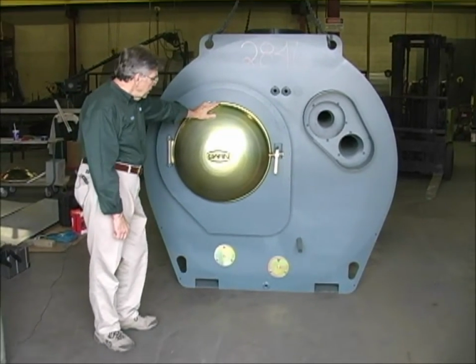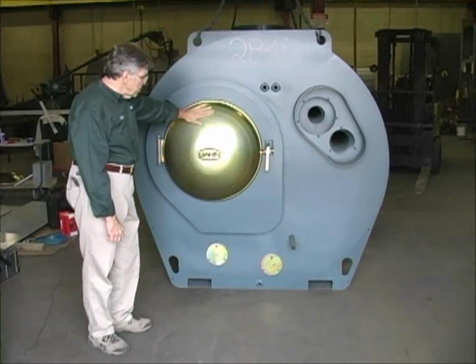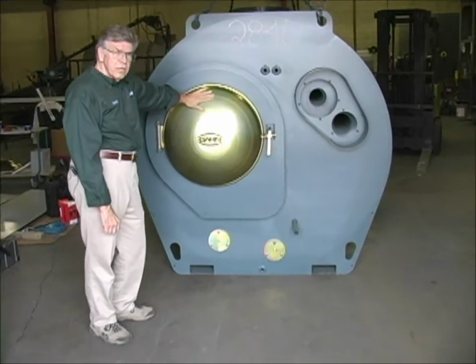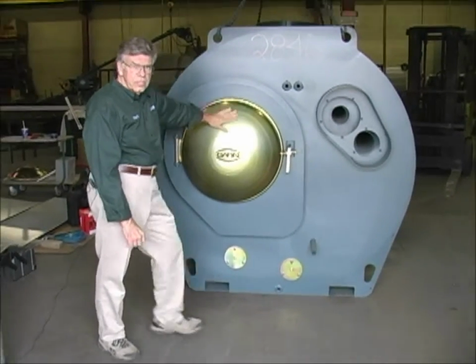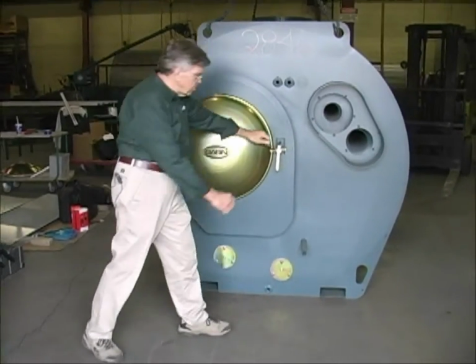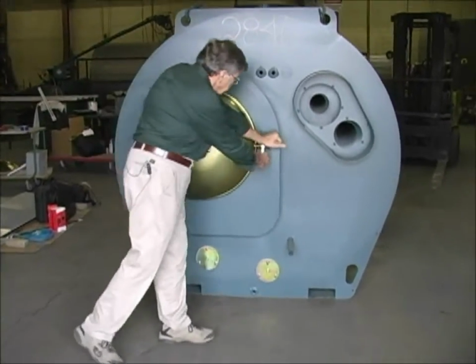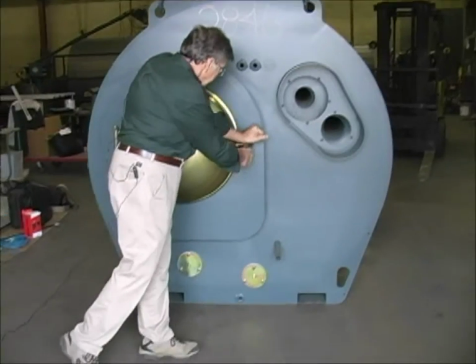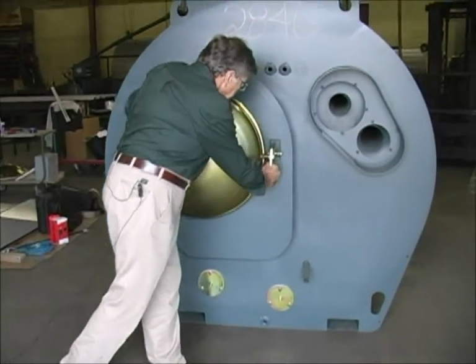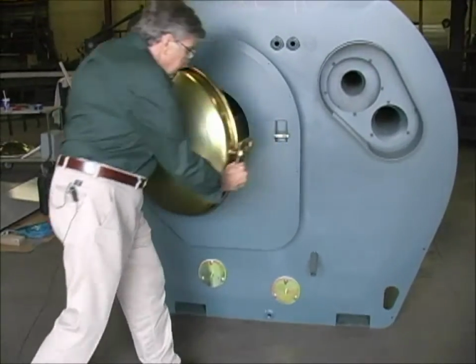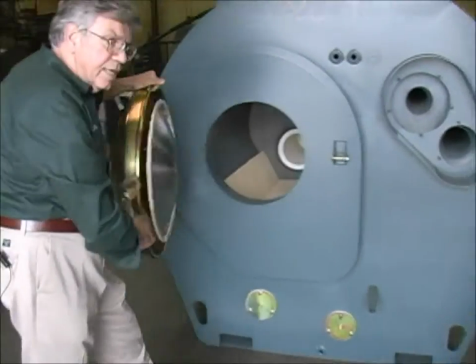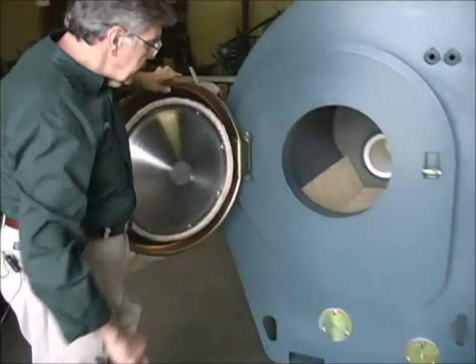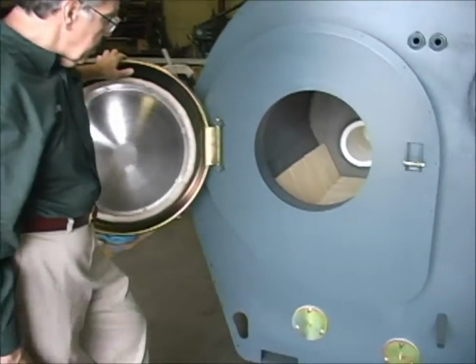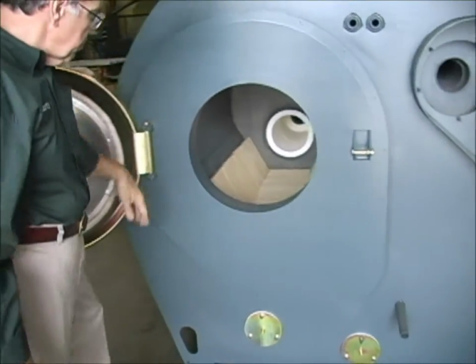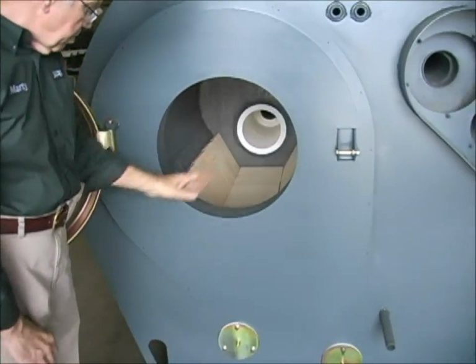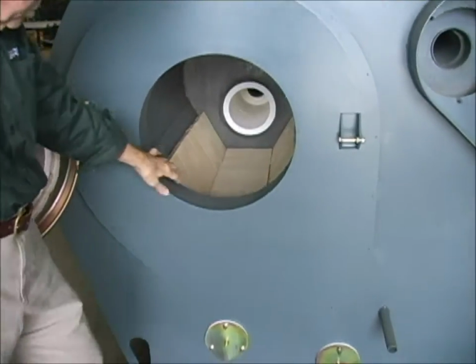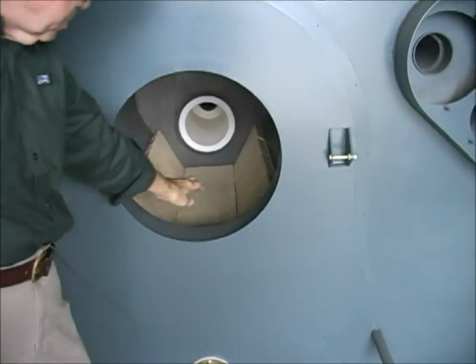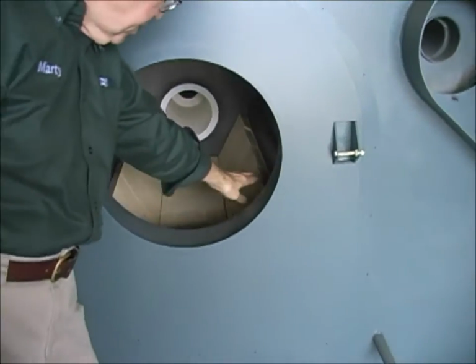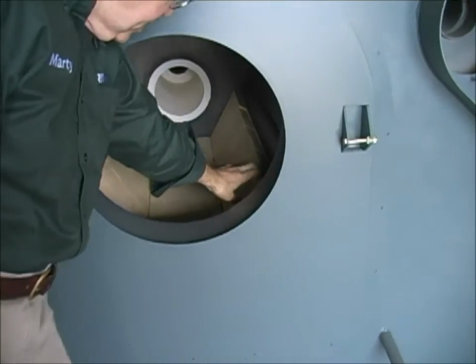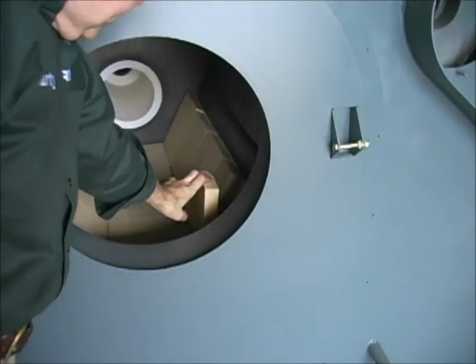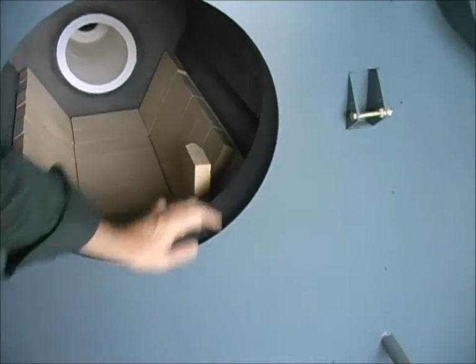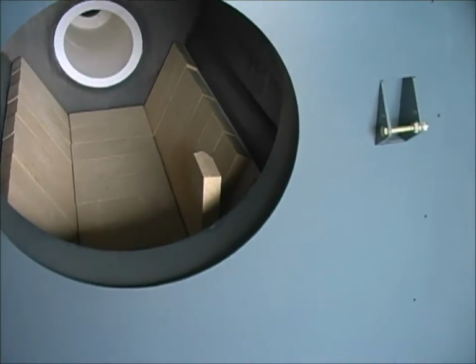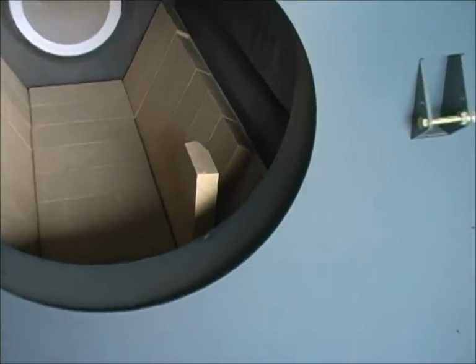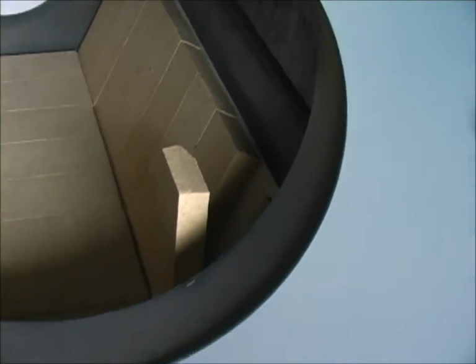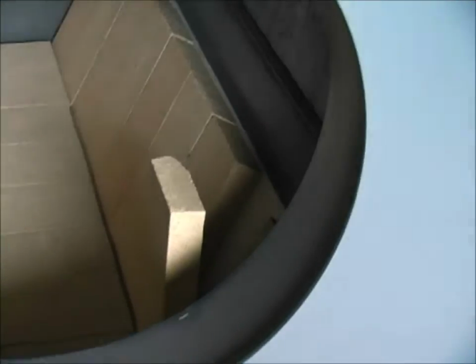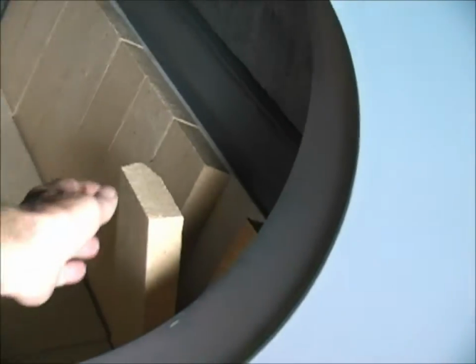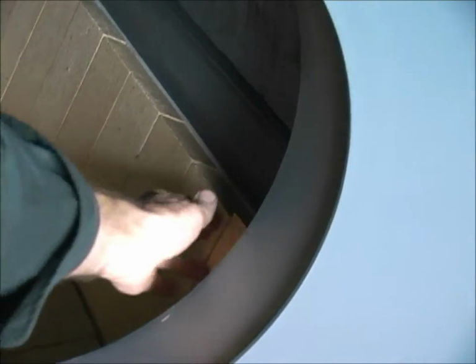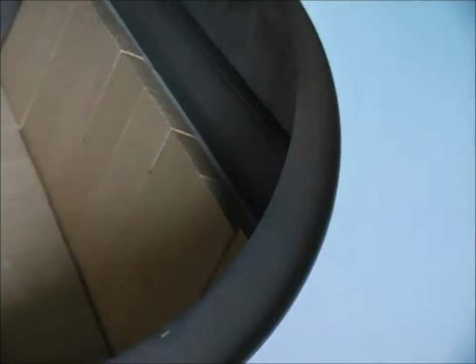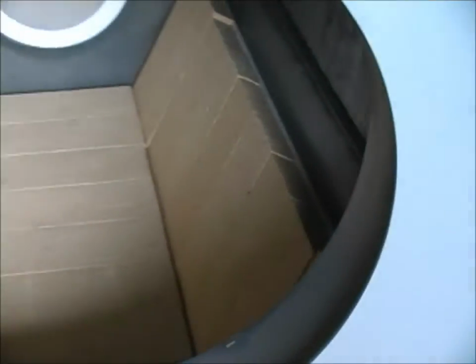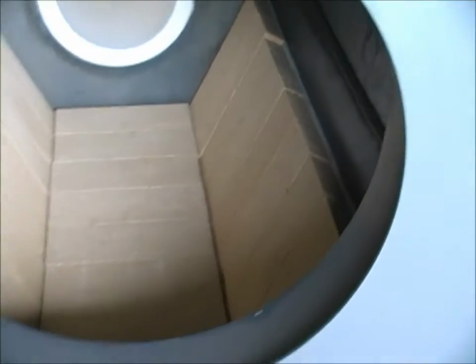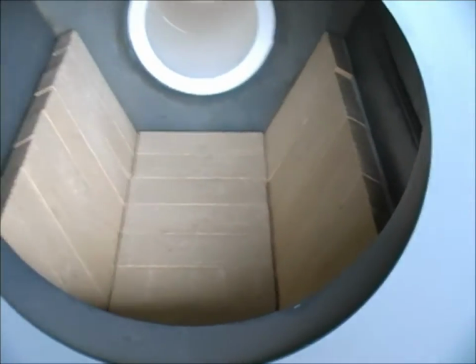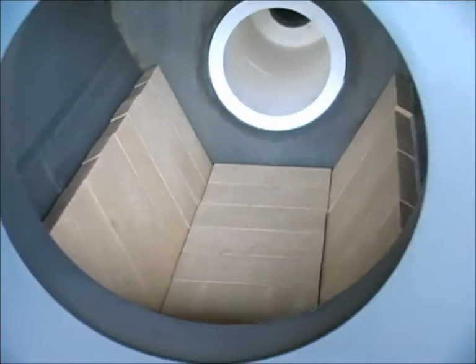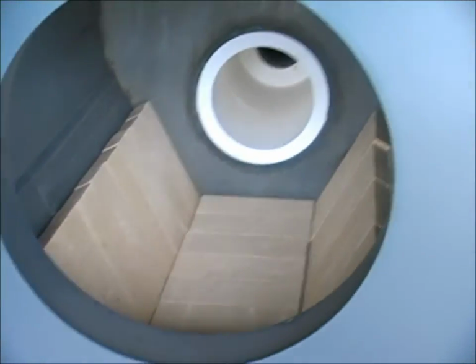This is the door that opens to the combustion chamber. Inside is the combustion chamber, the bottom of which is lined with fire brick, and behind the fire brick is an insulation pad. This allows higher bed temperatures and results in cleaner combustion.